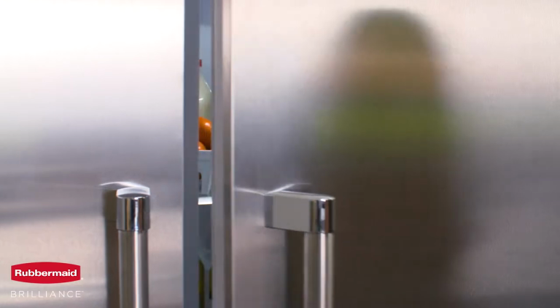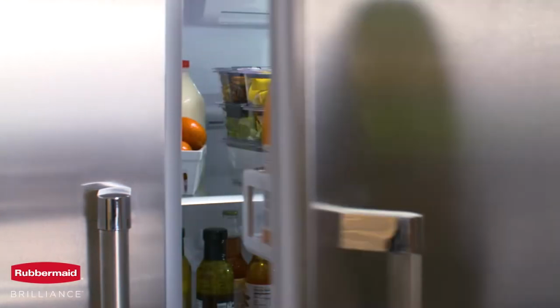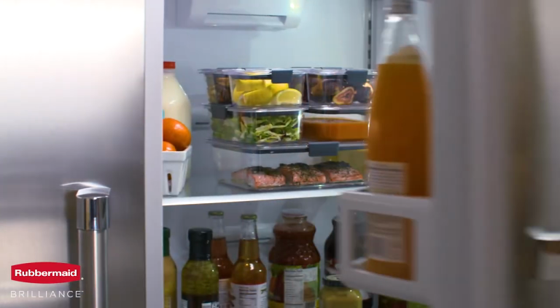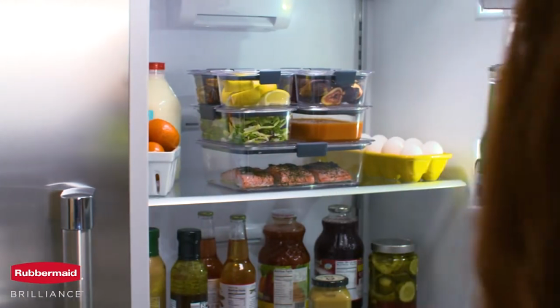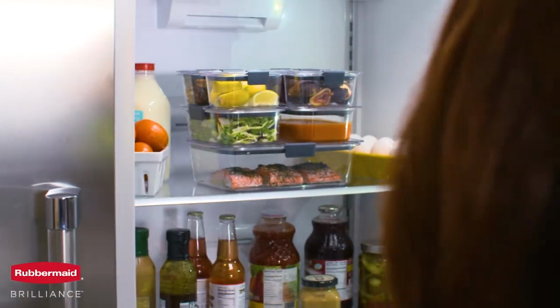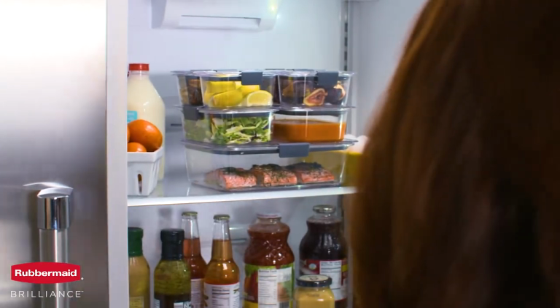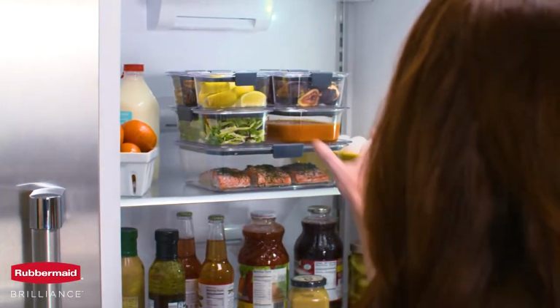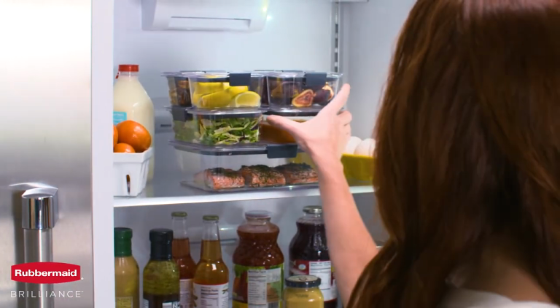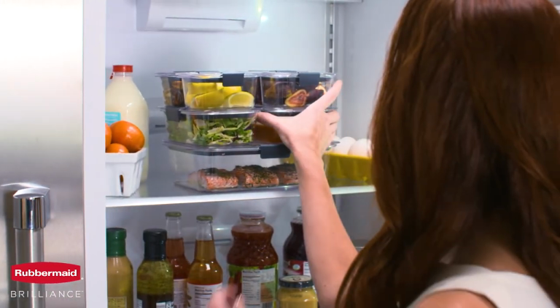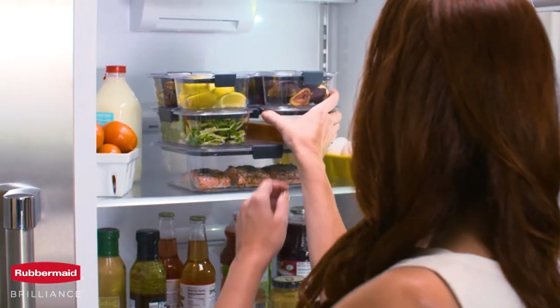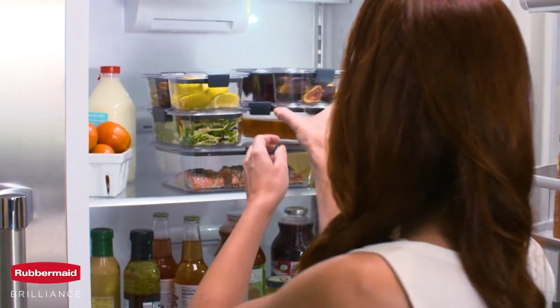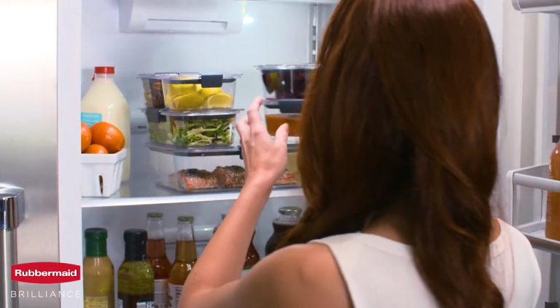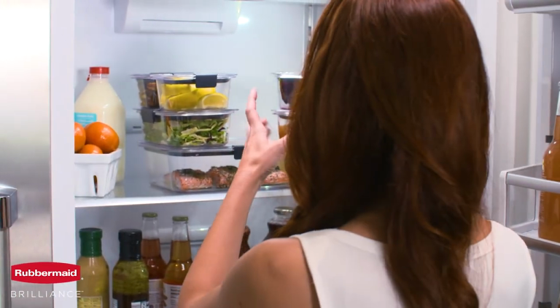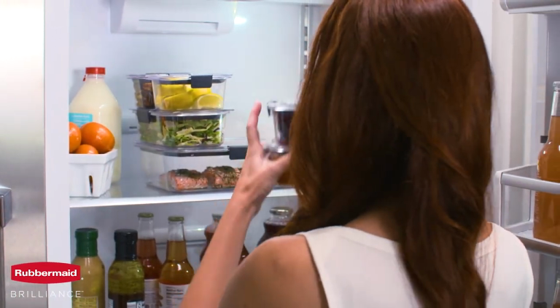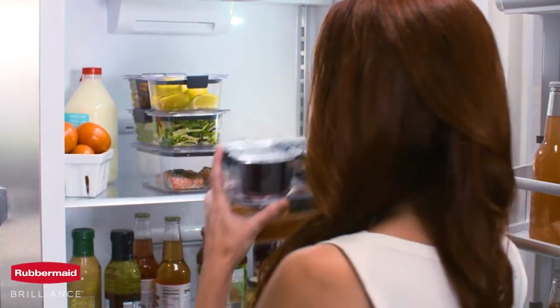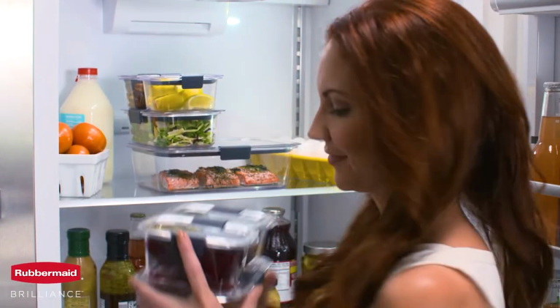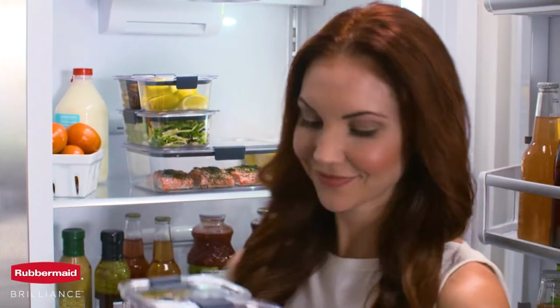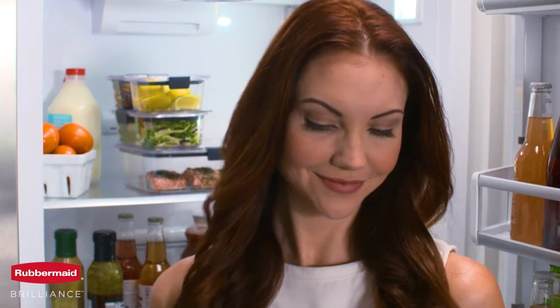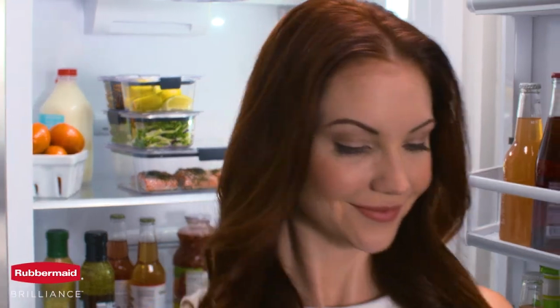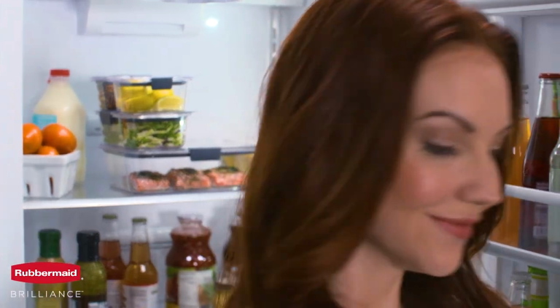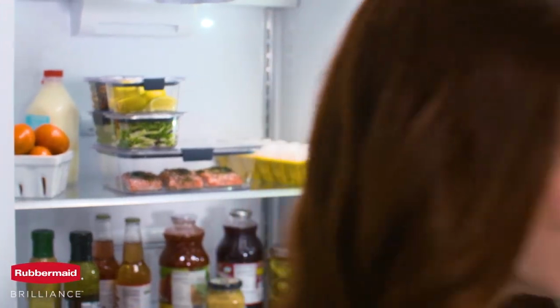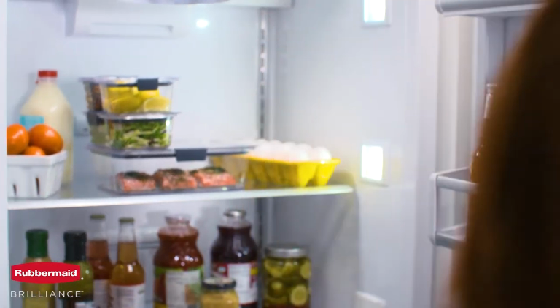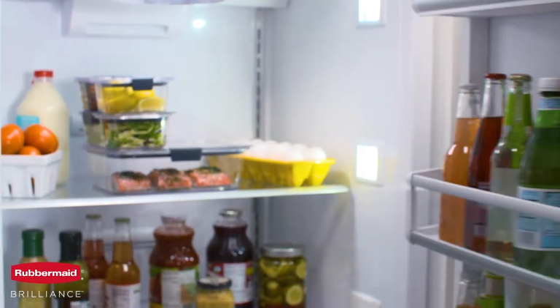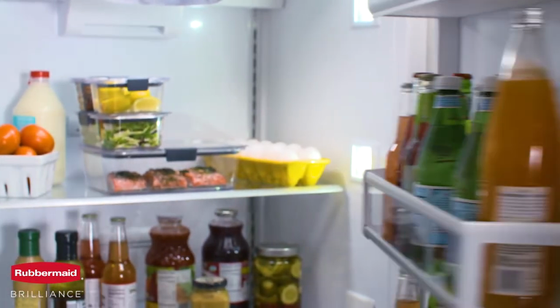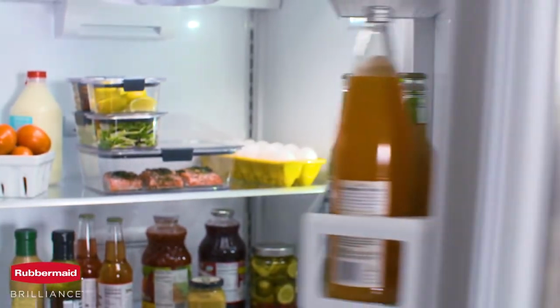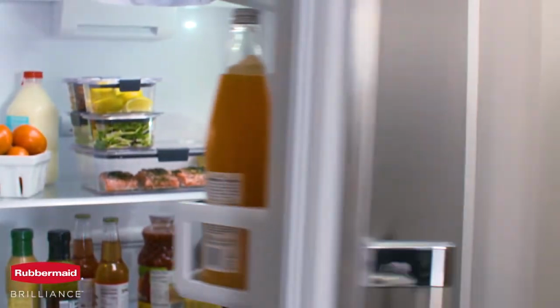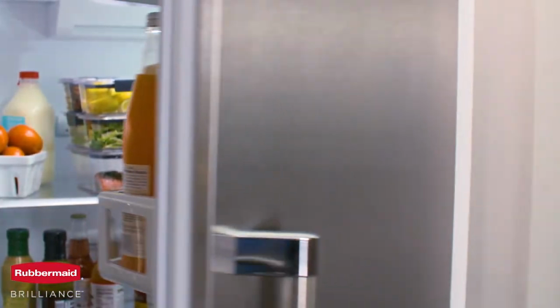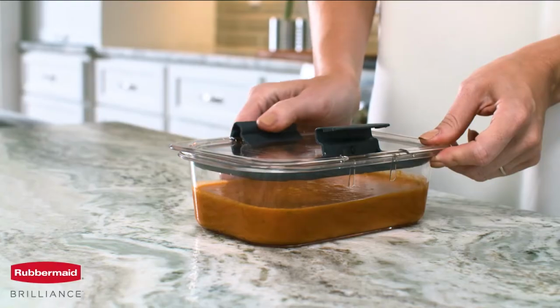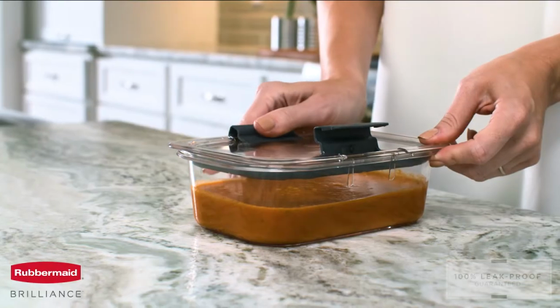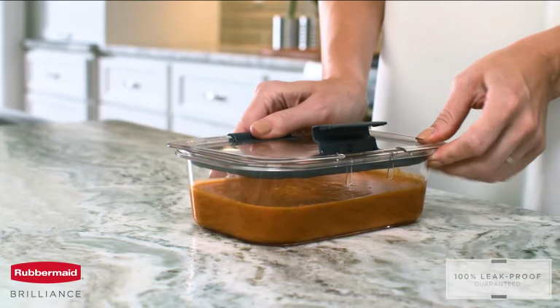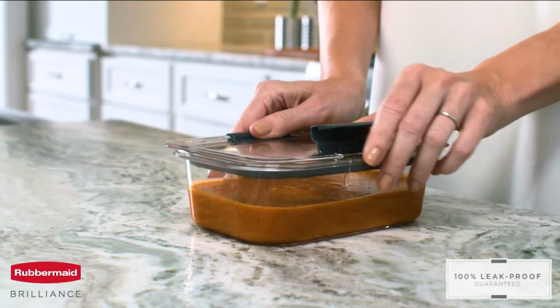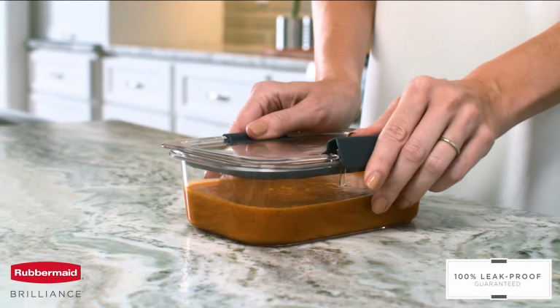Finding a container to keep up with everyday demands used to be a challenge. Thanks to Rubbermaid, the new standard in food storage is here. Introducing Rubbermaid Brilliance.